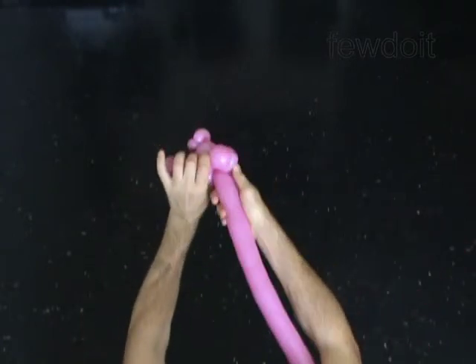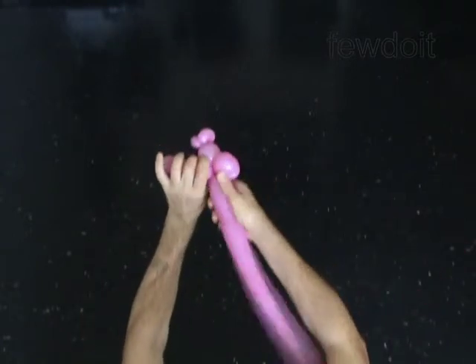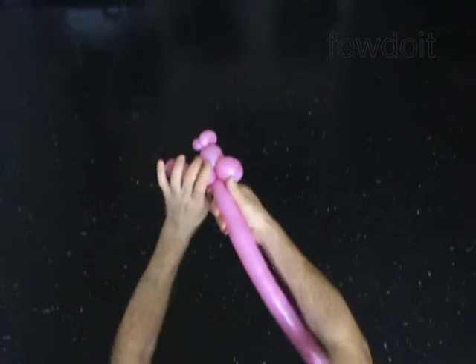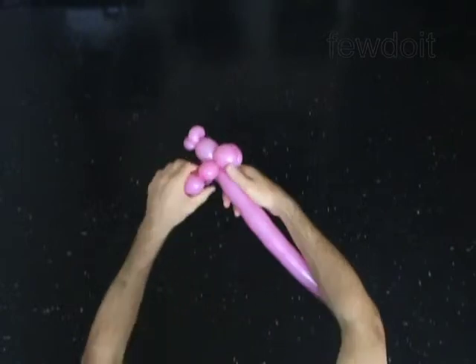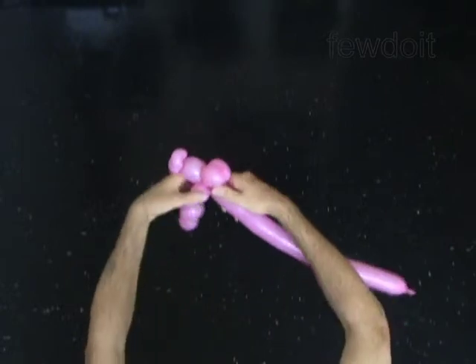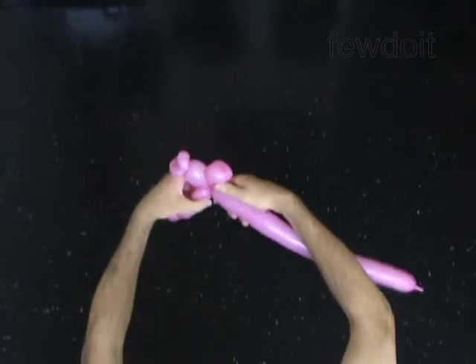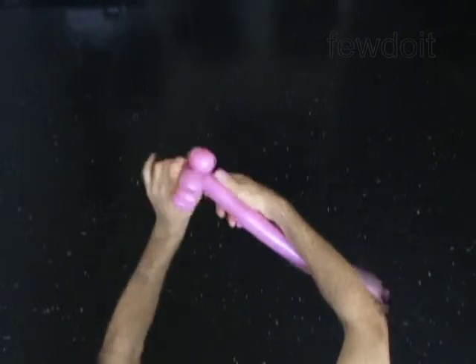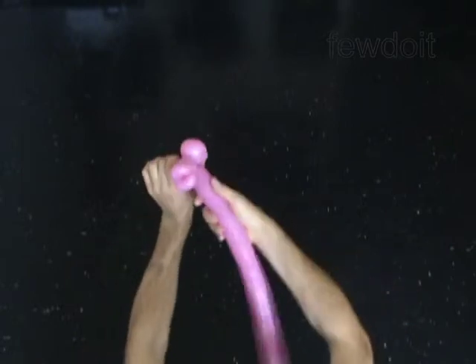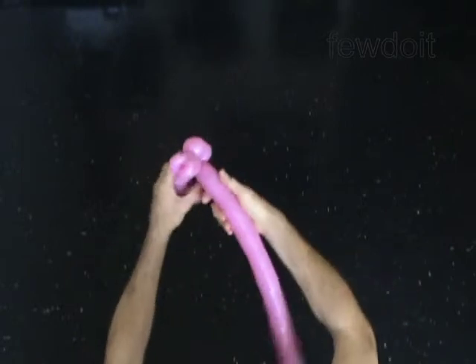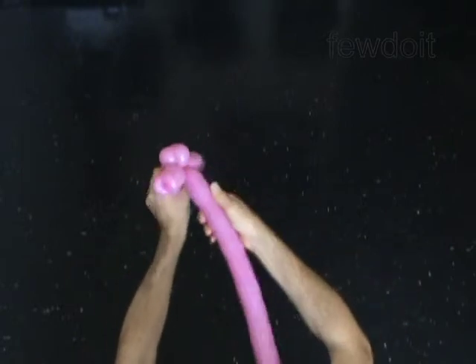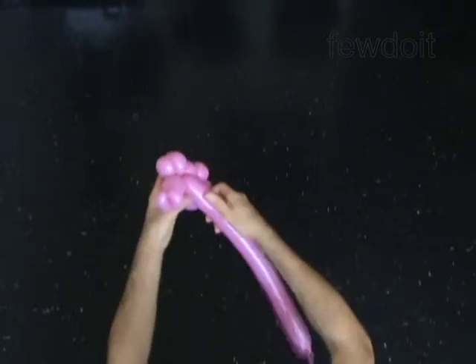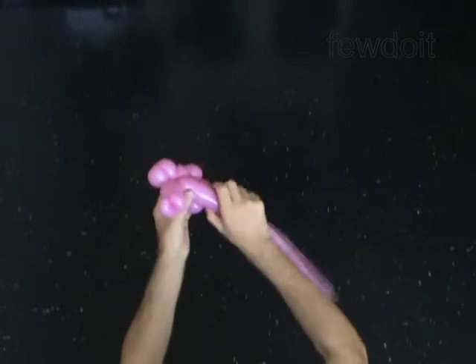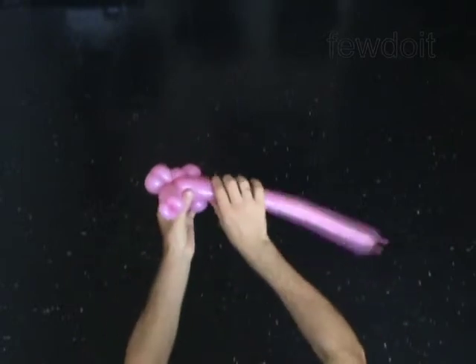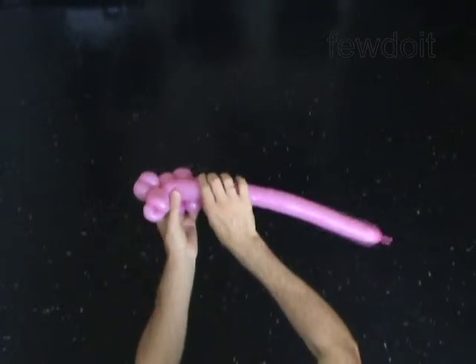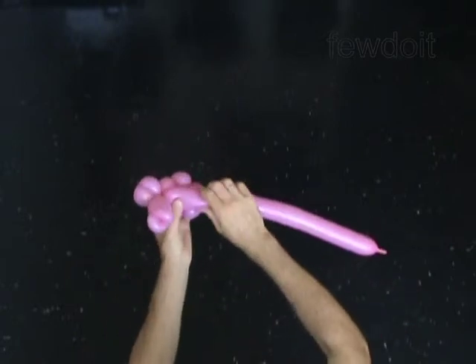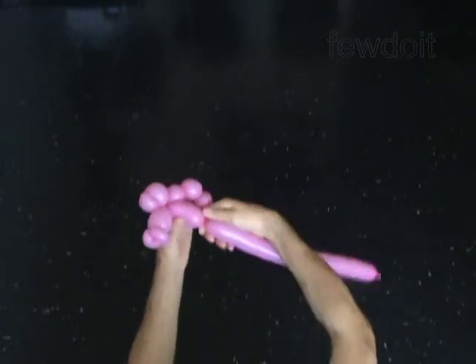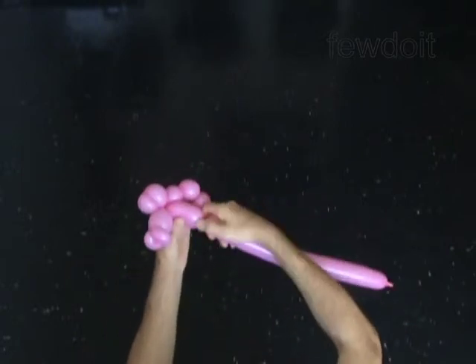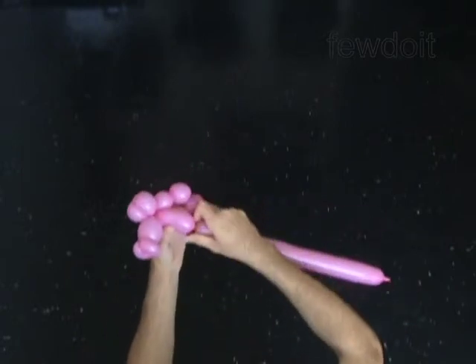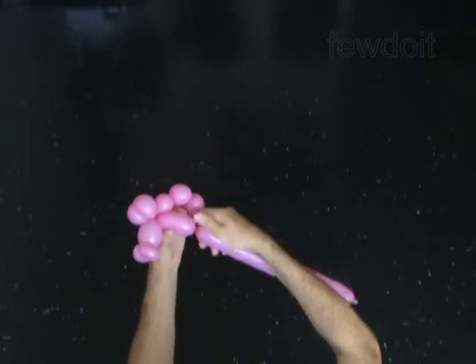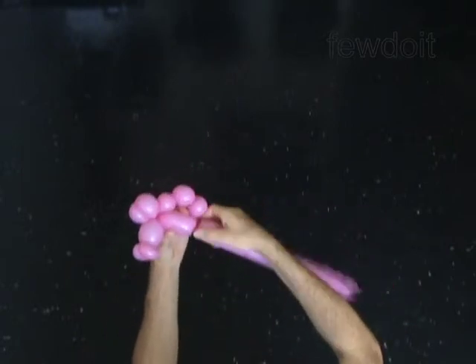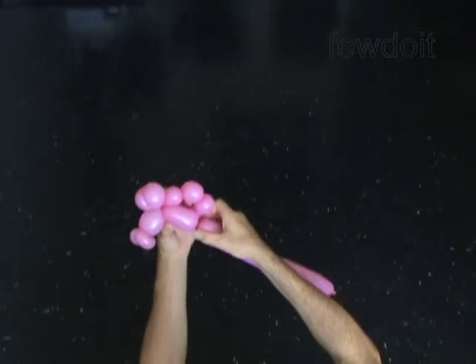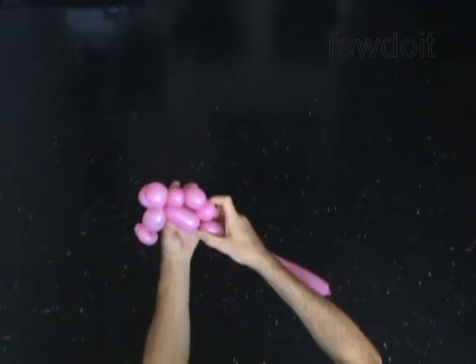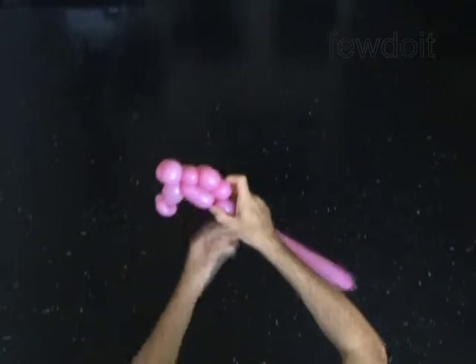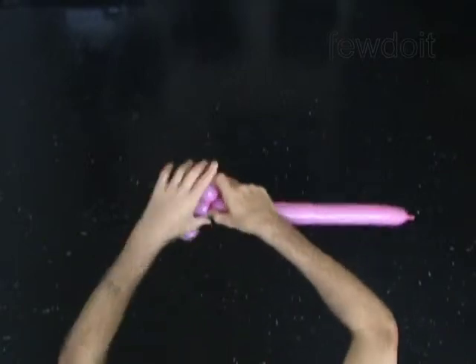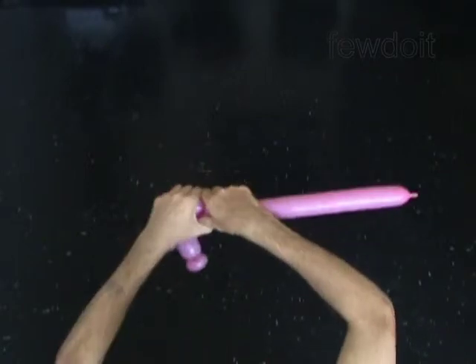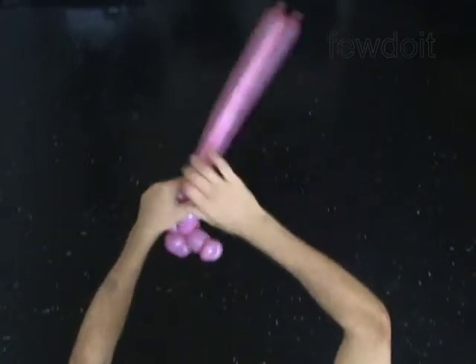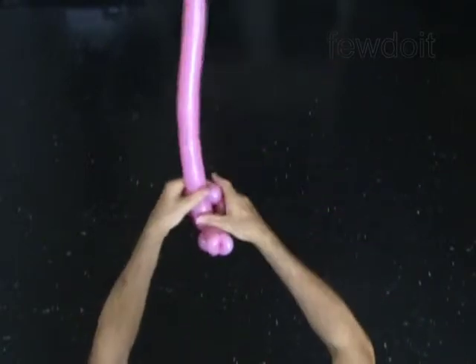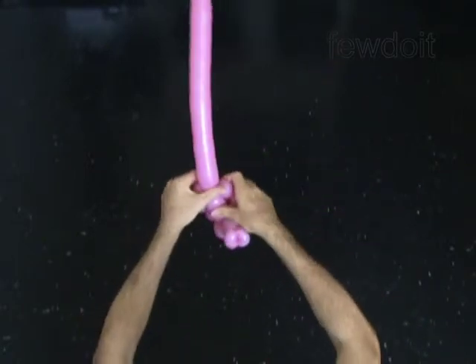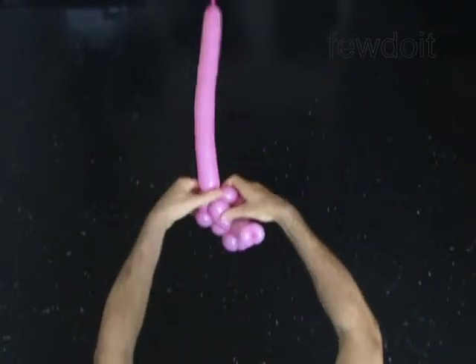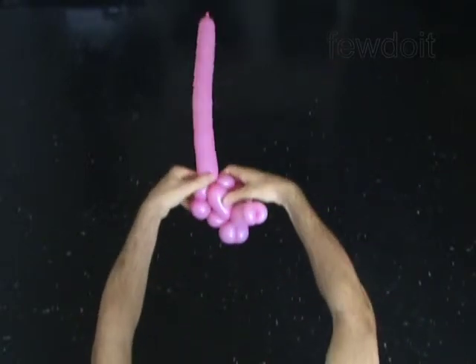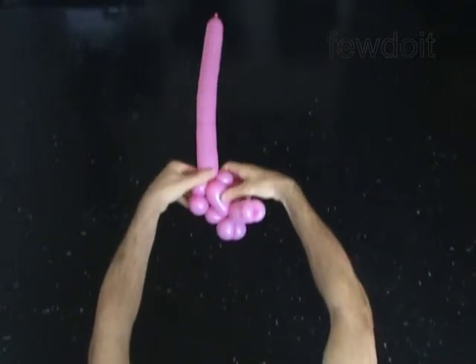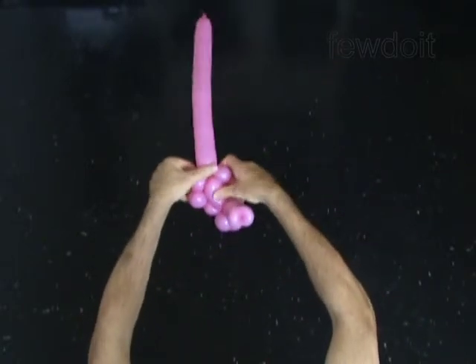Twist the twelfth 3 inch bubble to make the neck of the horse. Lock the far end of the twelfth bubble by forcing it between the eighth and ninth bubble.